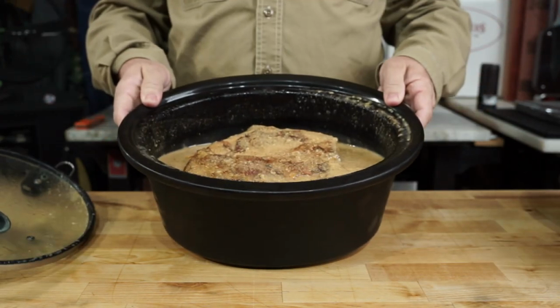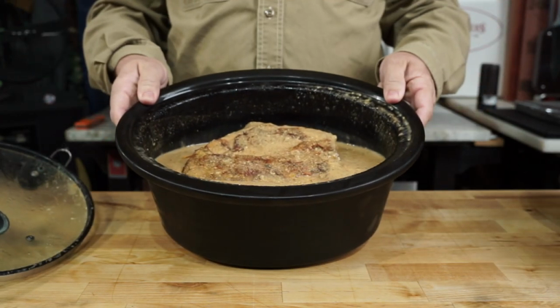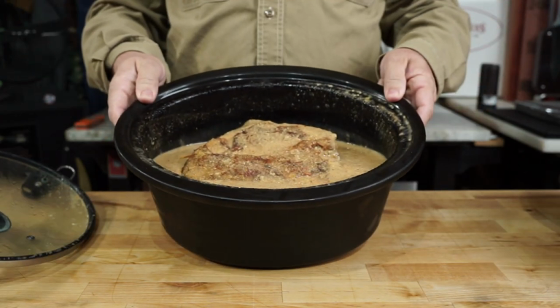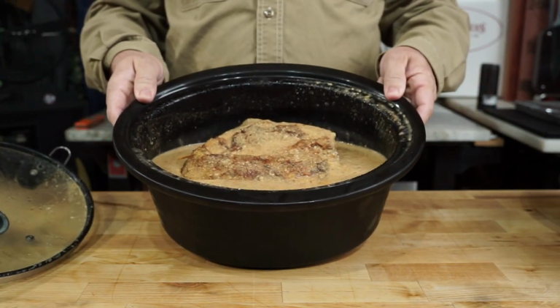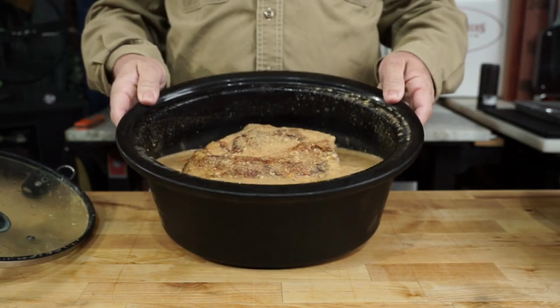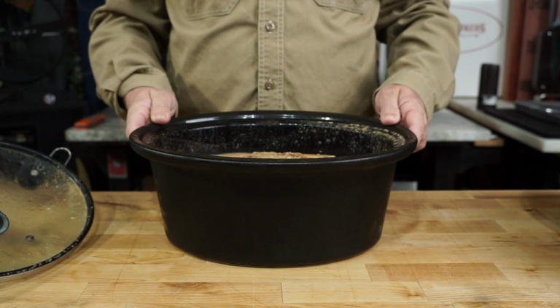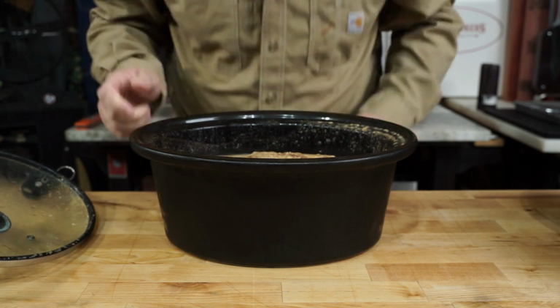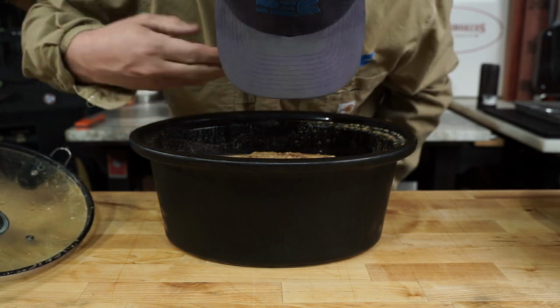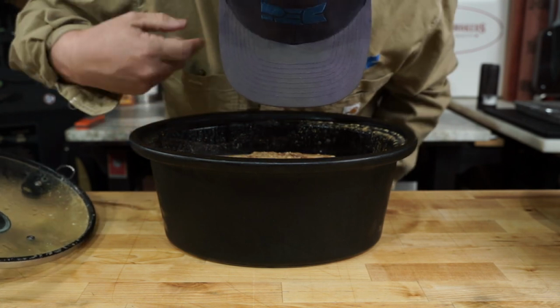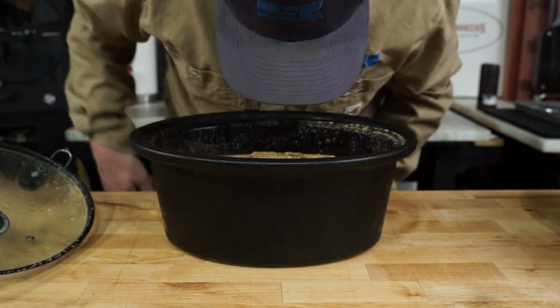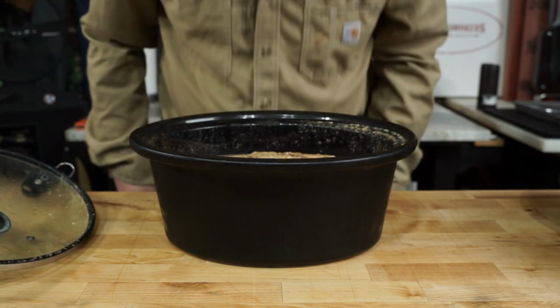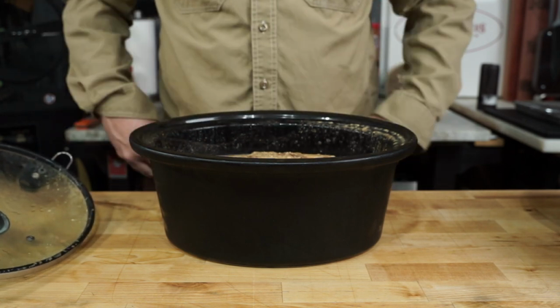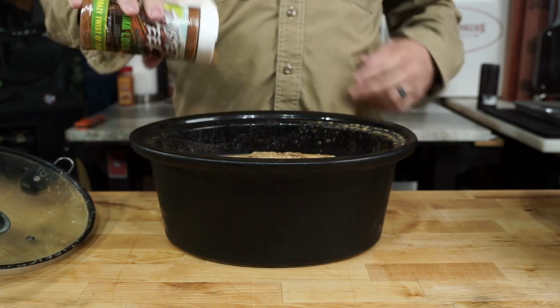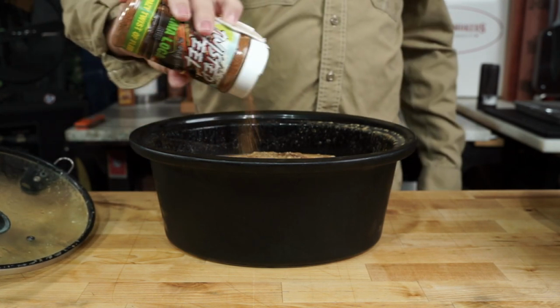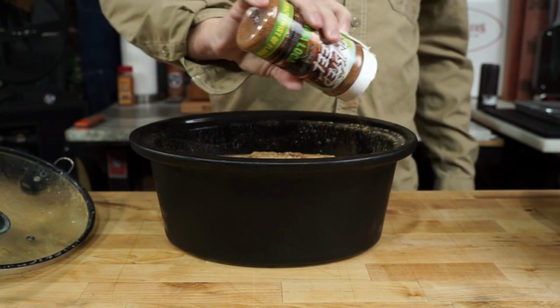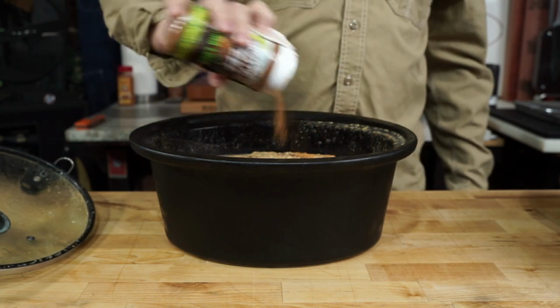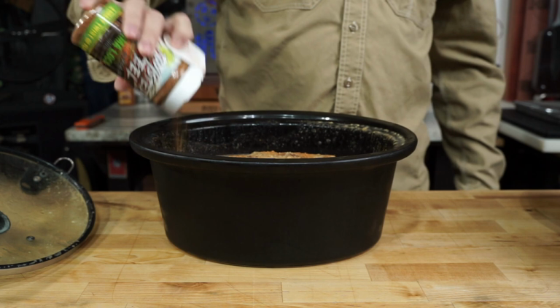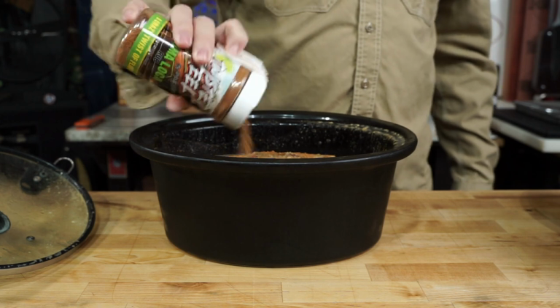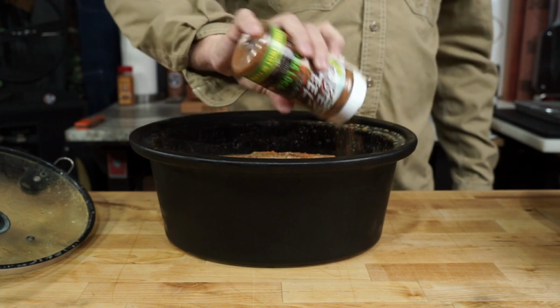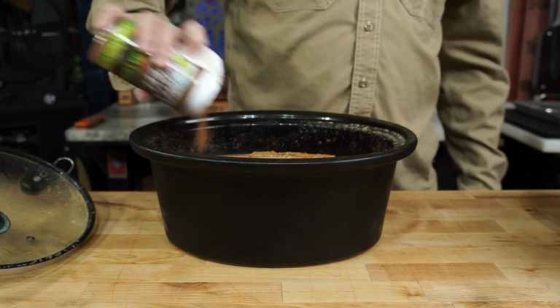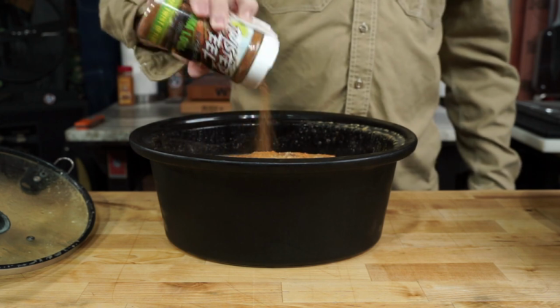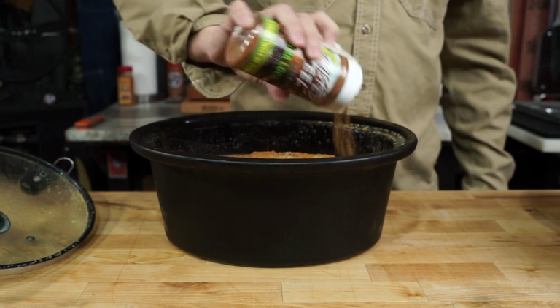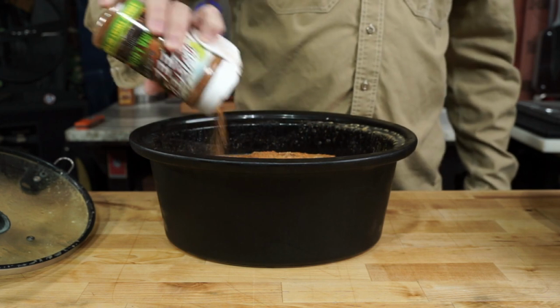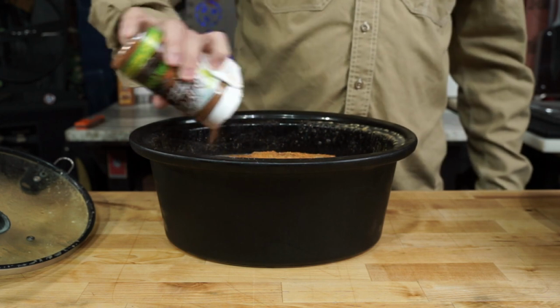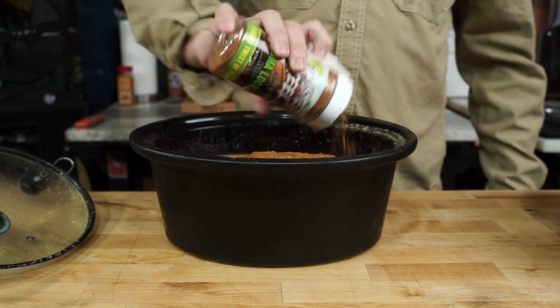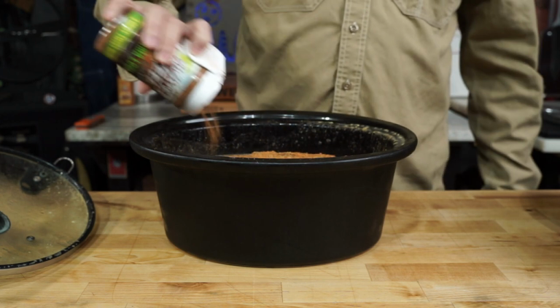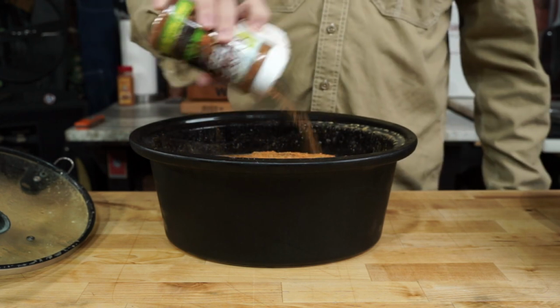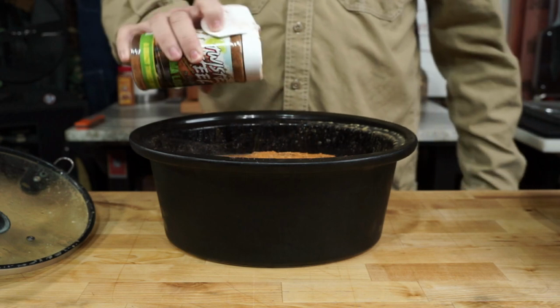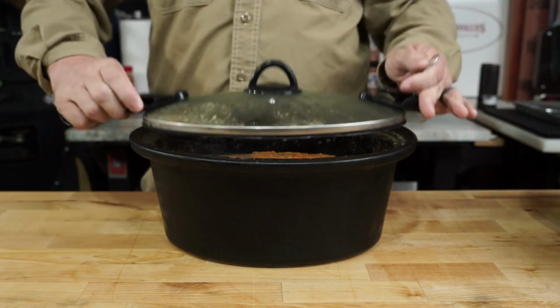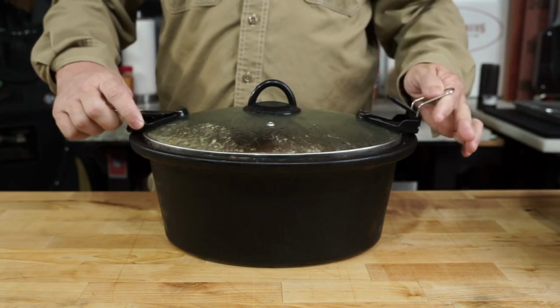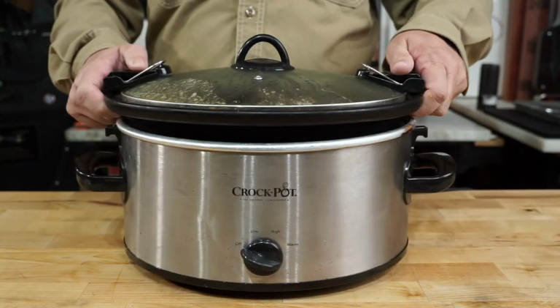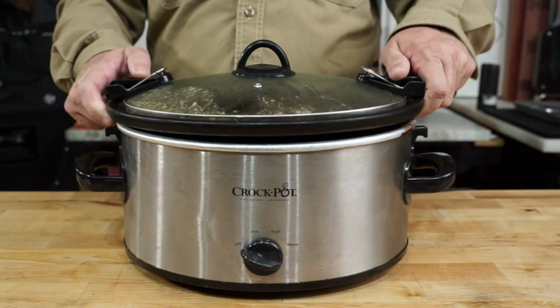Next morning, before you go to work — I hope you work, unless you're independently wealthy — get that out and give it a snort test to see if you need anything else. And it does: how about a little bit more of that Llama Loco? About three and a half to four more seconds worth.